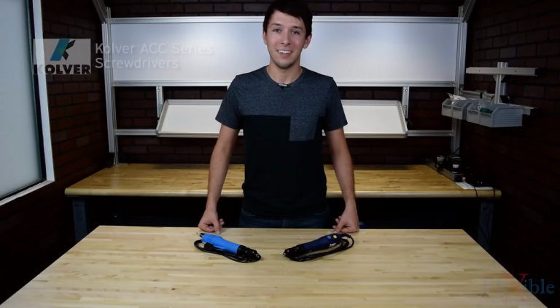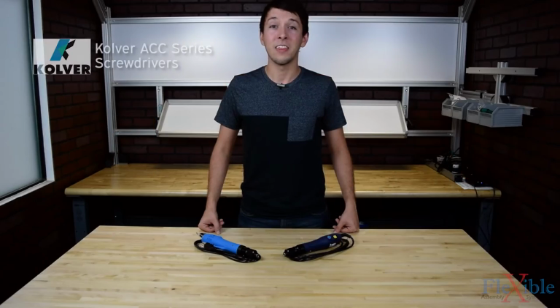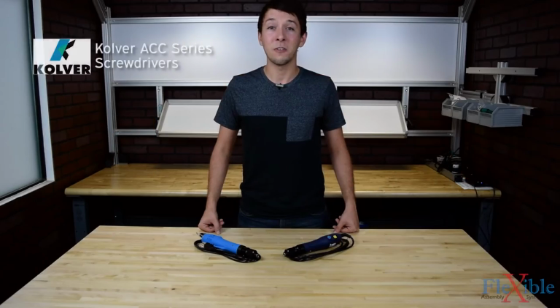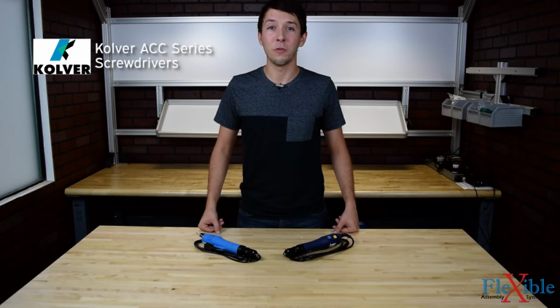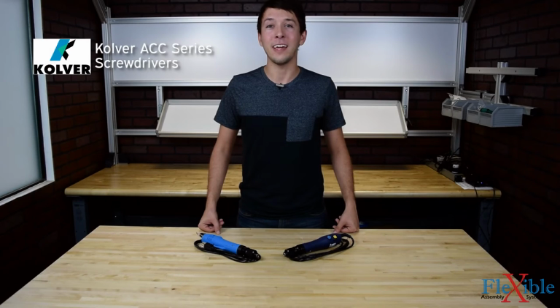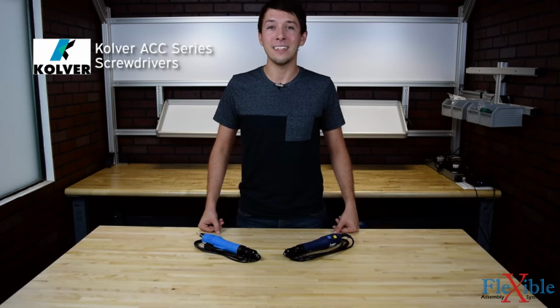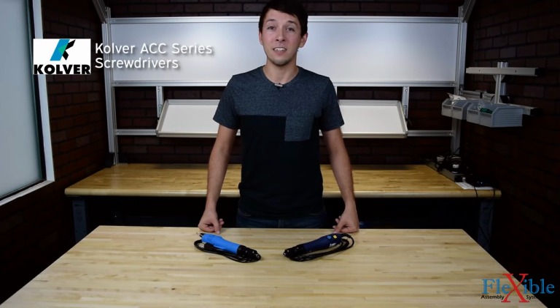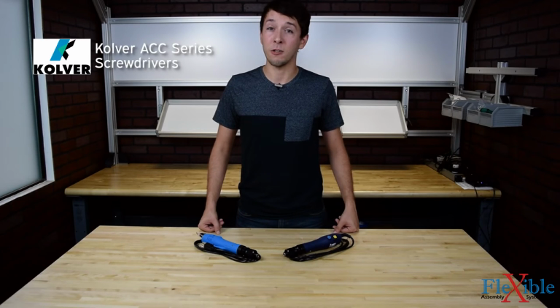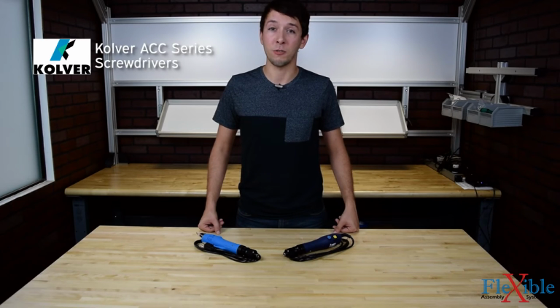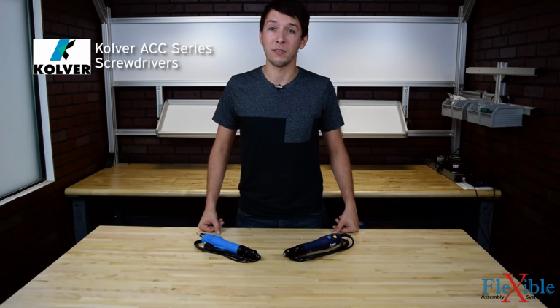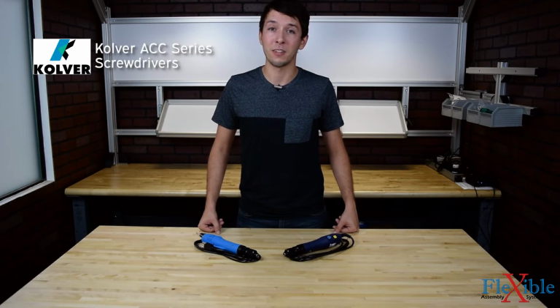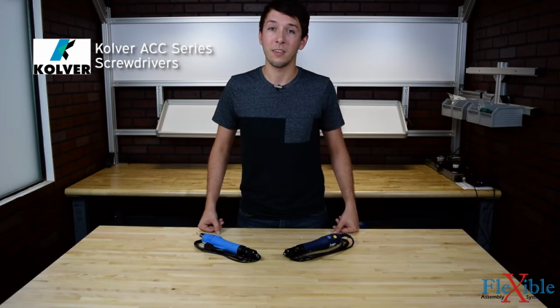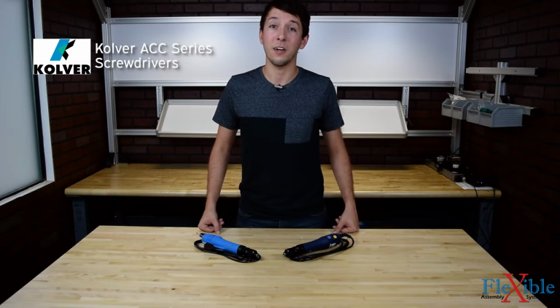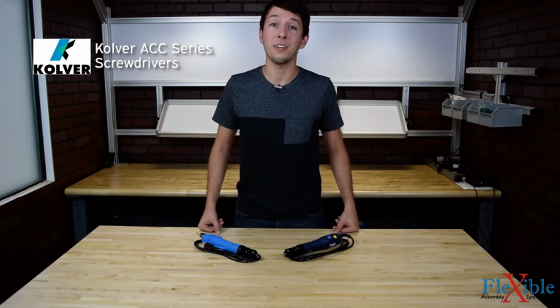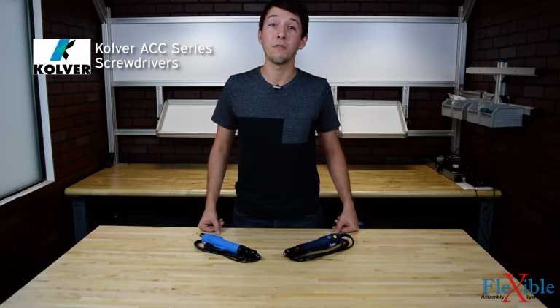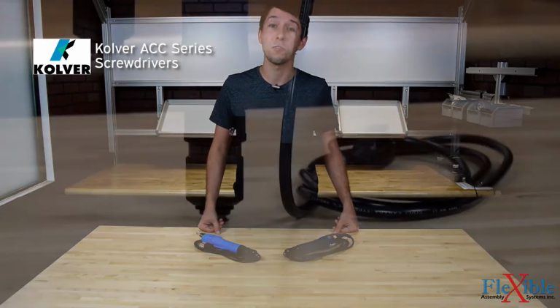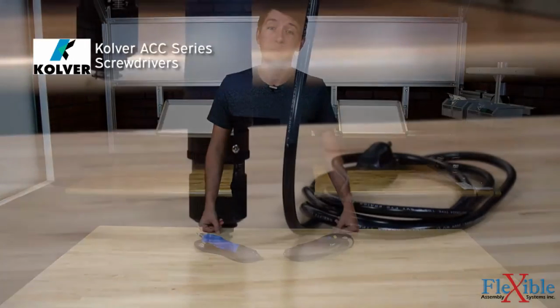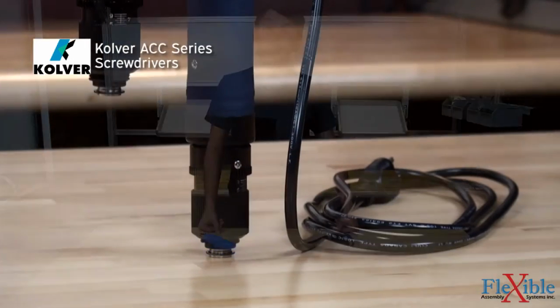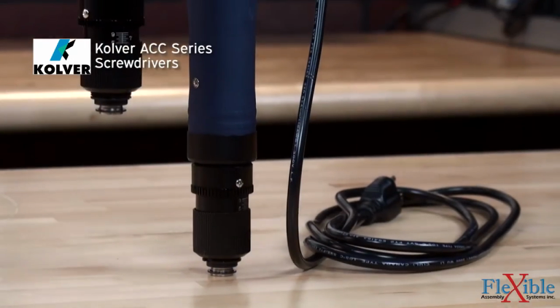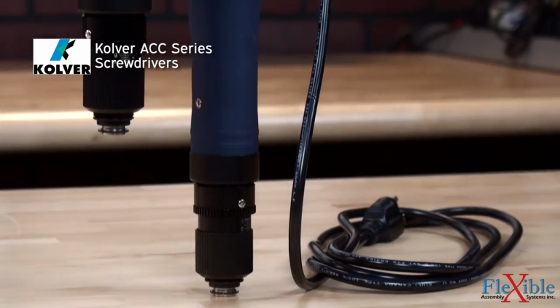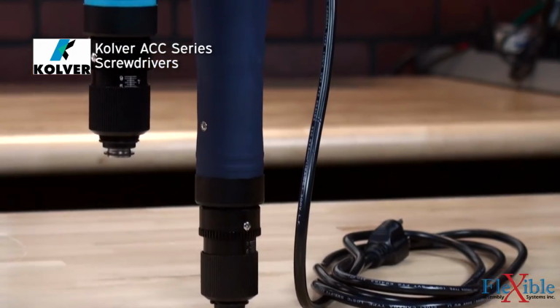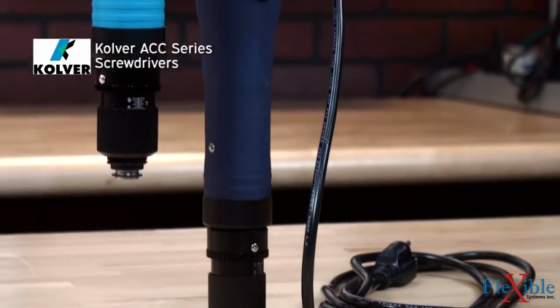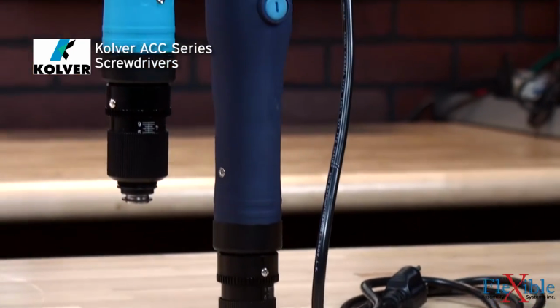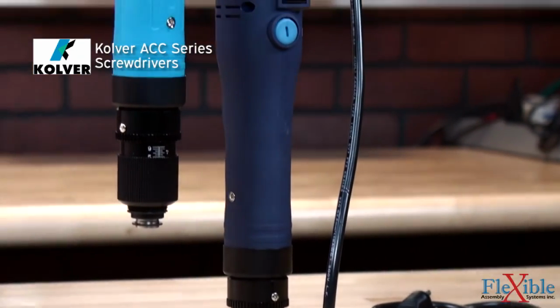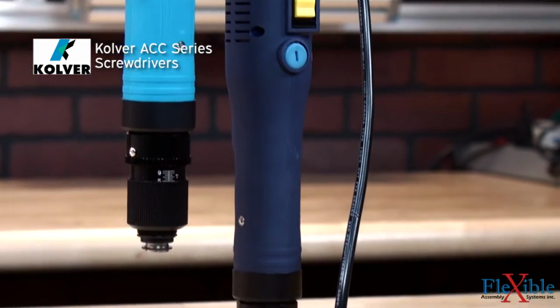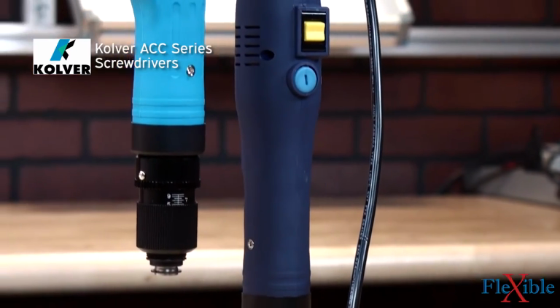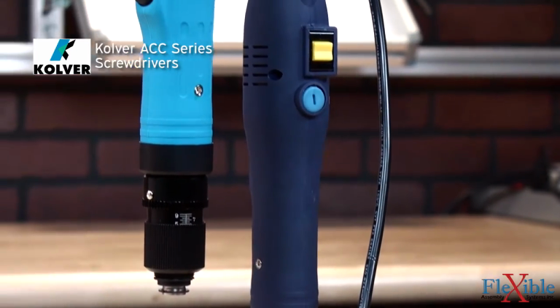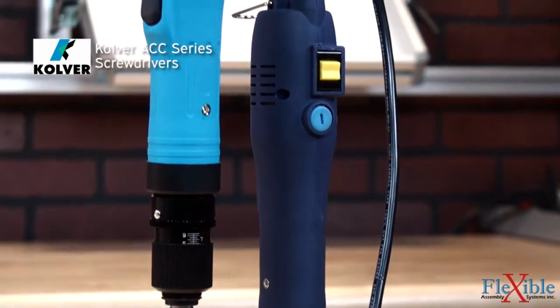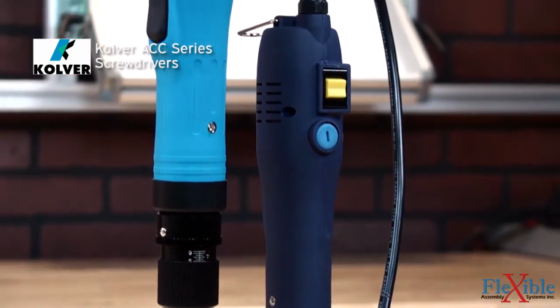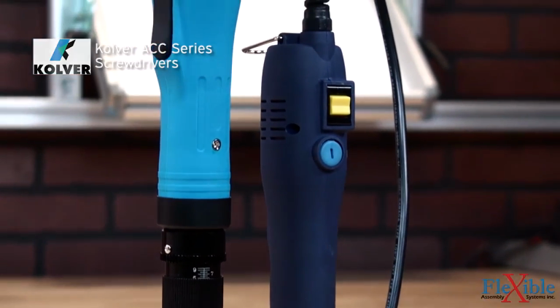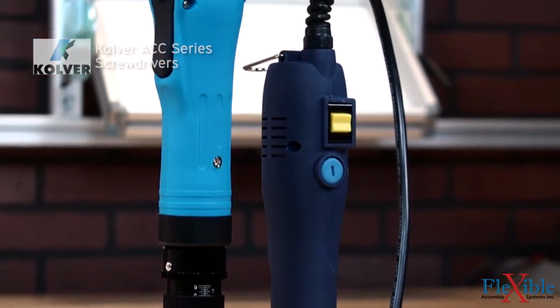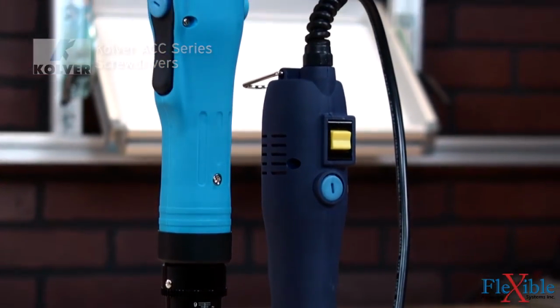These are the Culver ACC series screwdrivers. These 110 volt direct plug-in screwdrivers are a cost-effective option where portability is needed to minimize setup time.